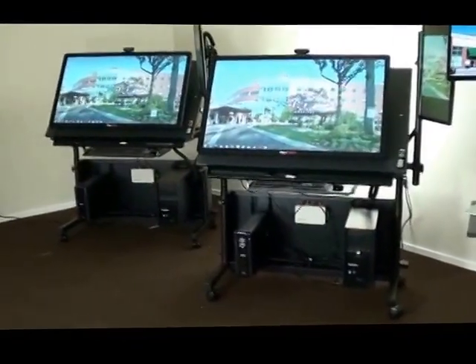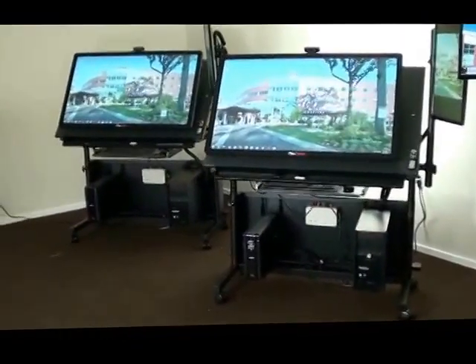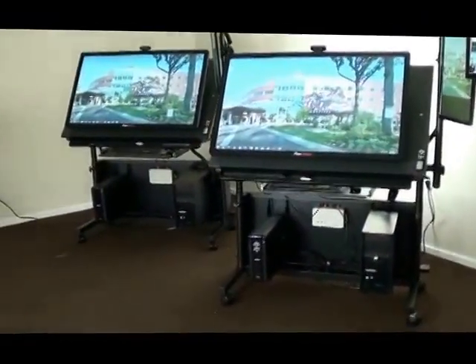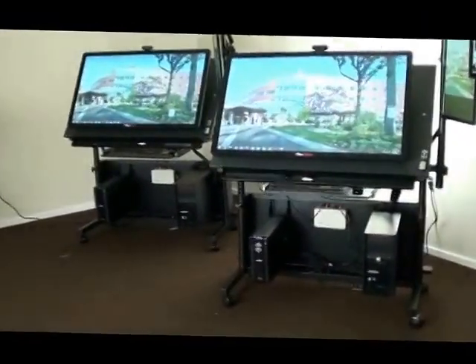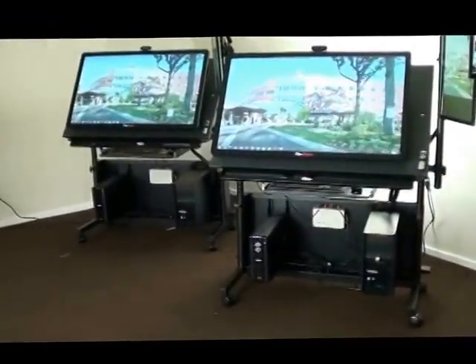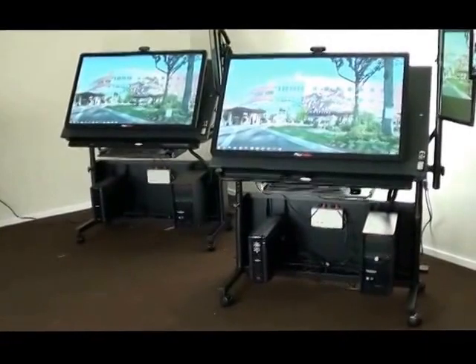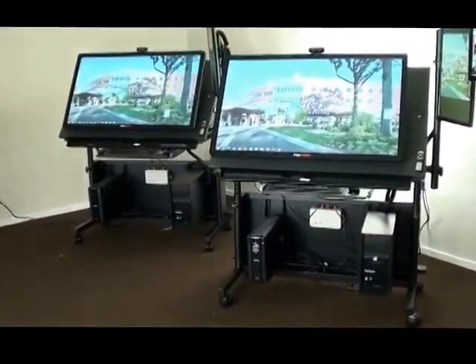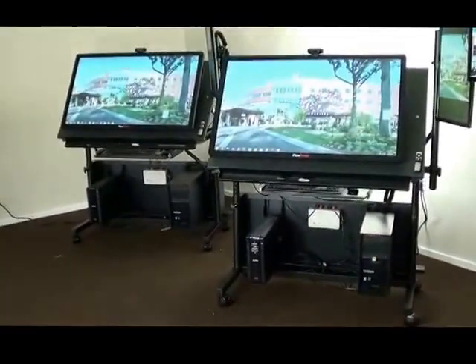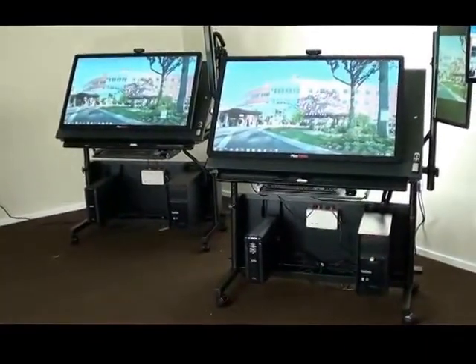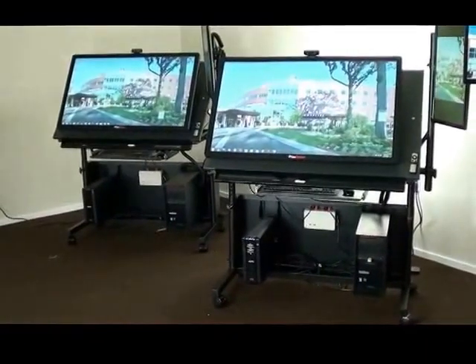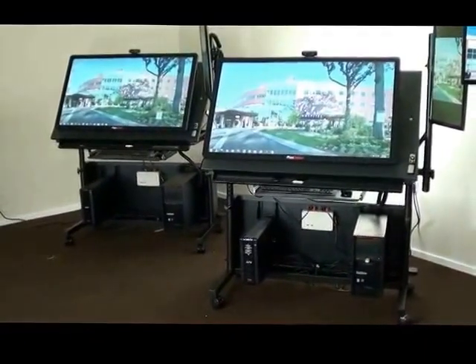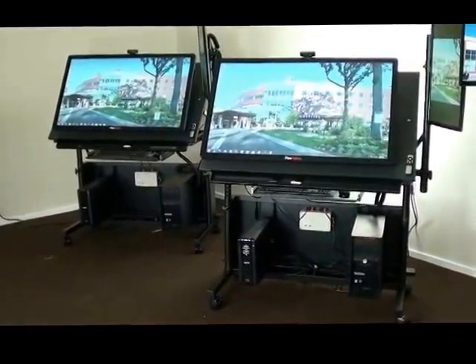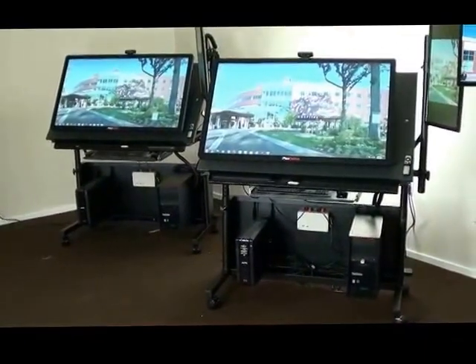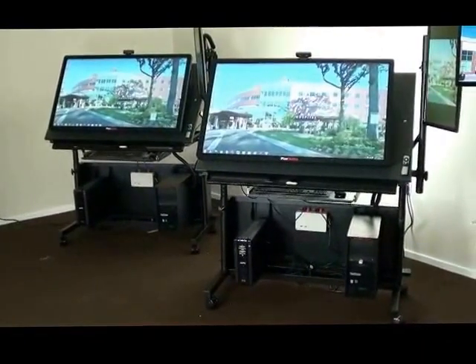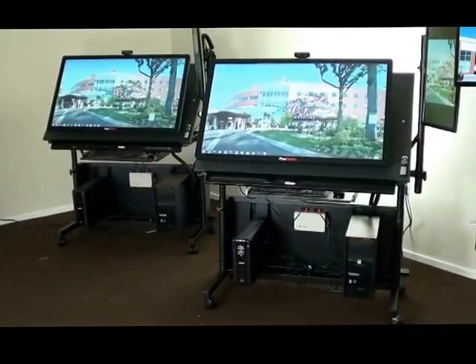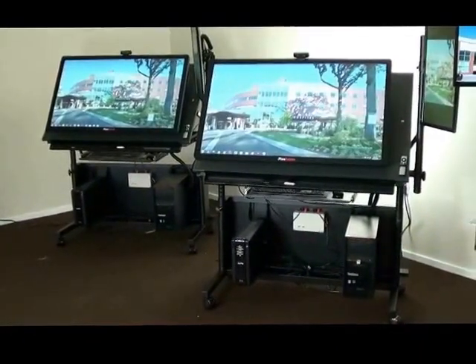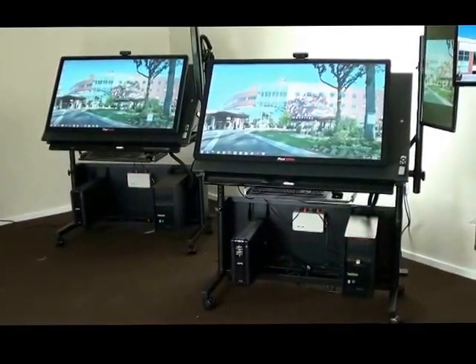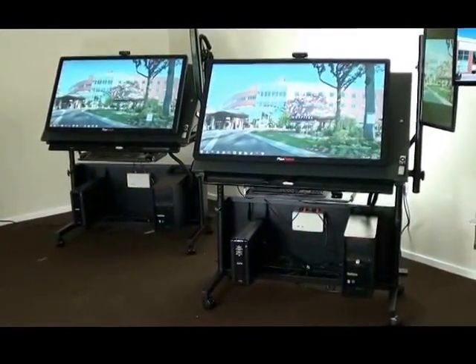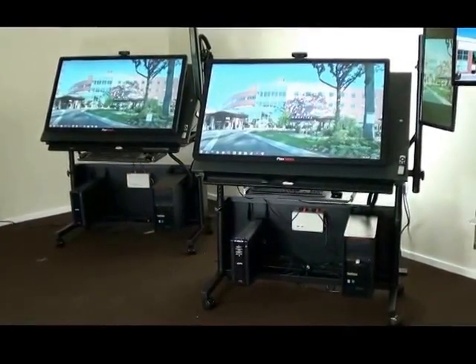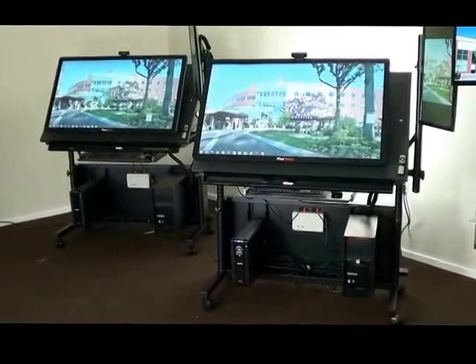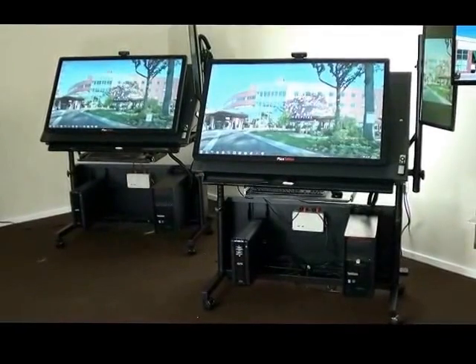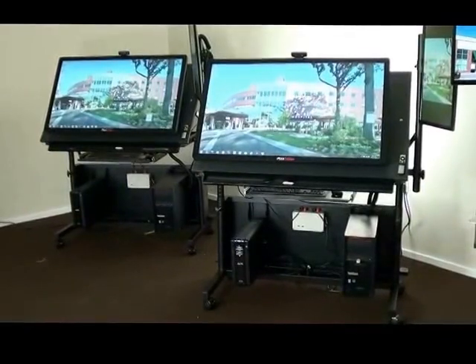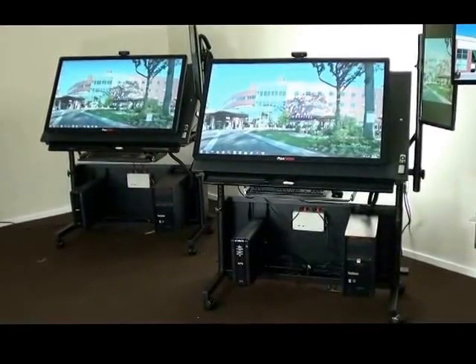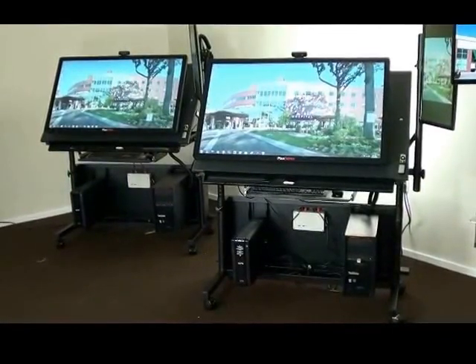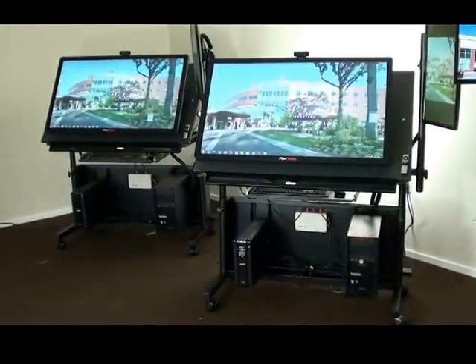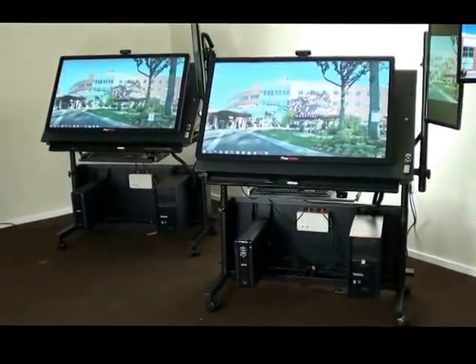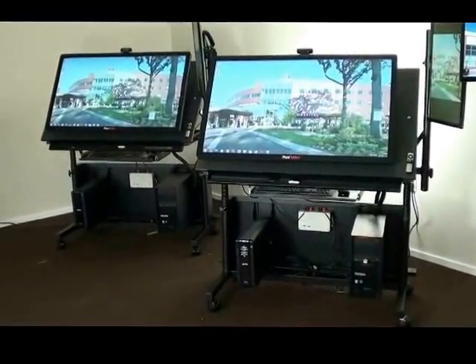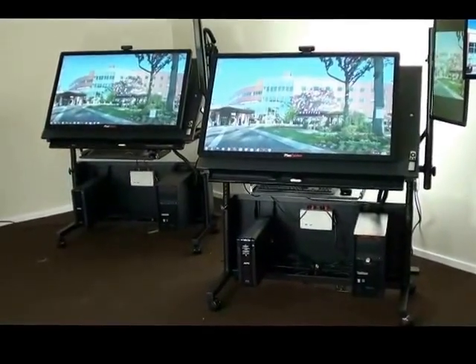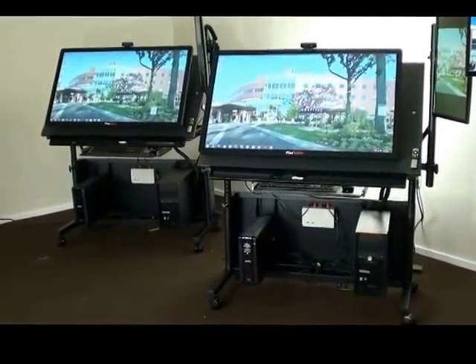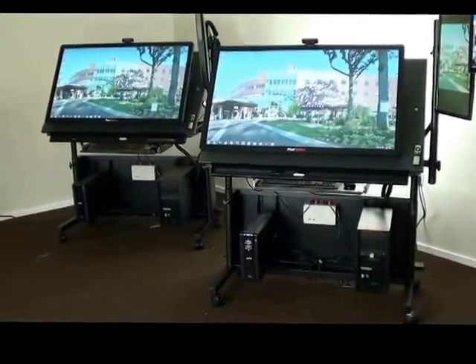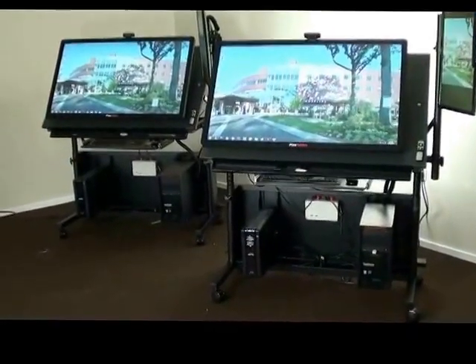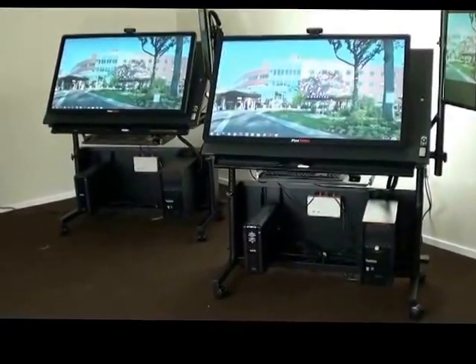In the next coming videos, you'll also see that the actual units themselves come equipped with Apple TV so that you can effortlessly stream your Apple information right up onto the screen.